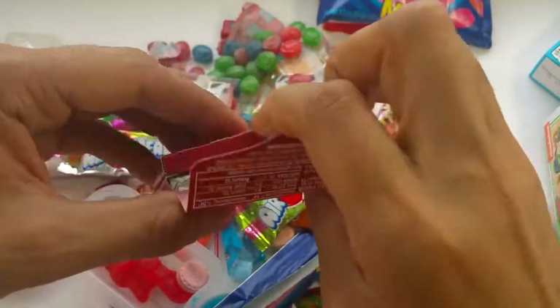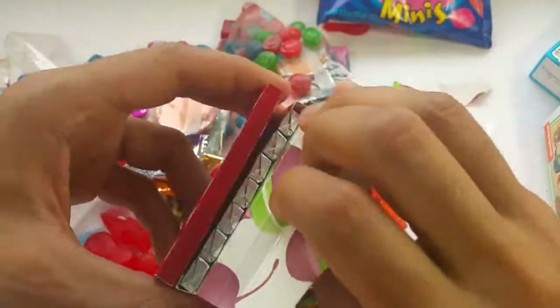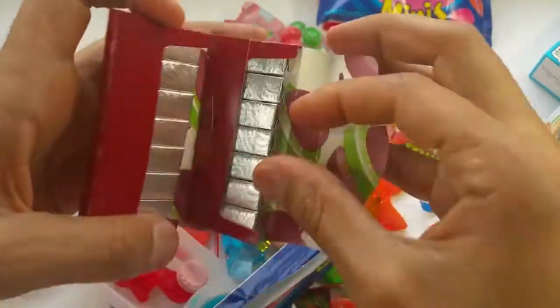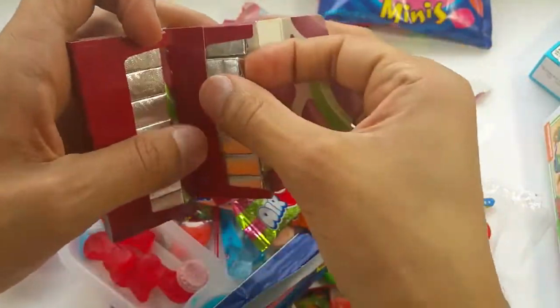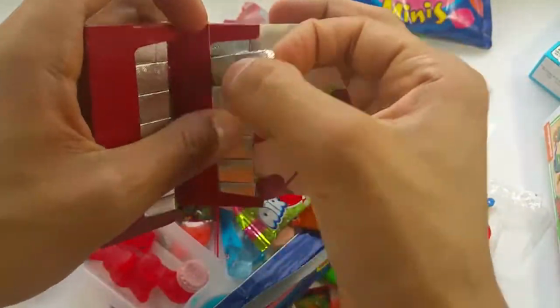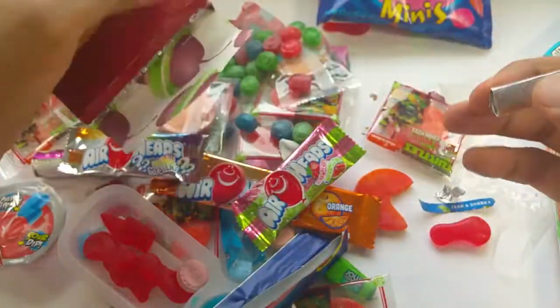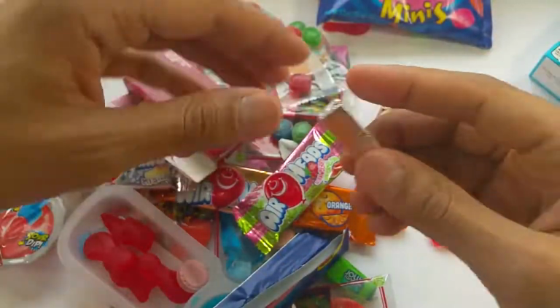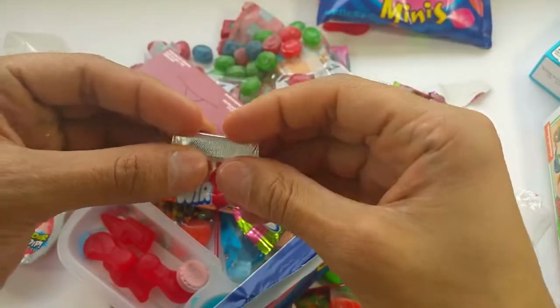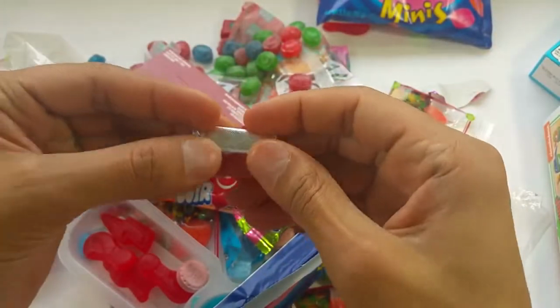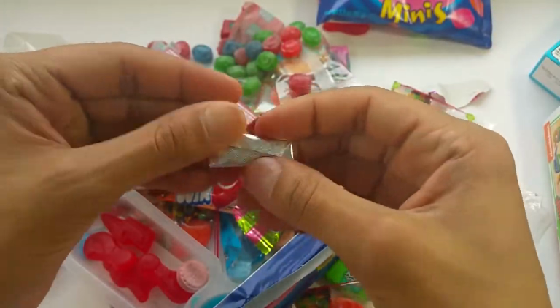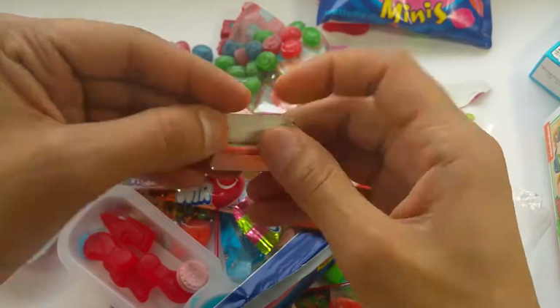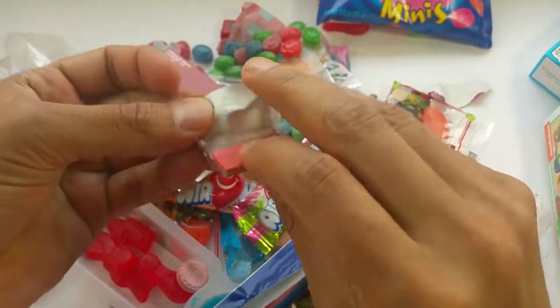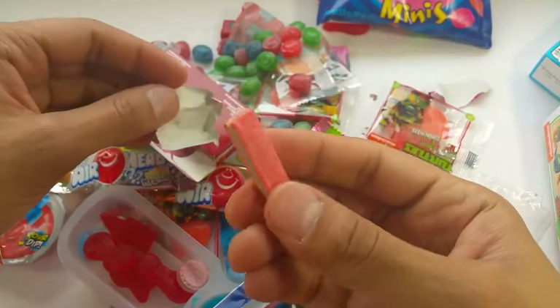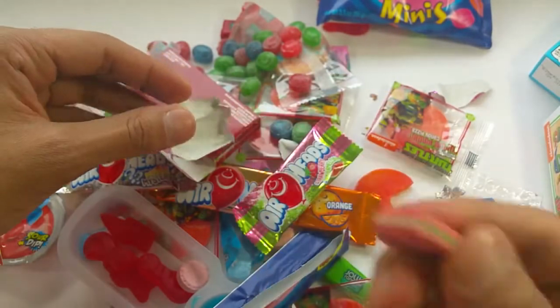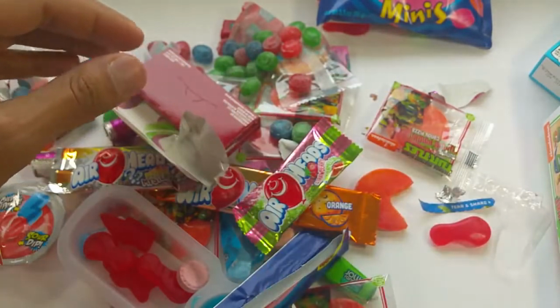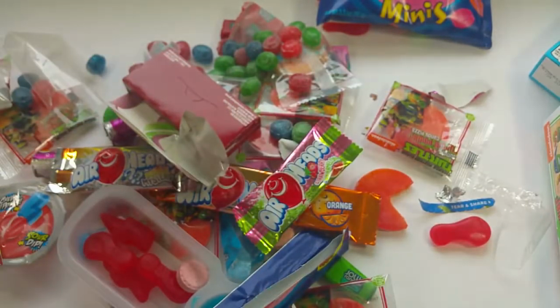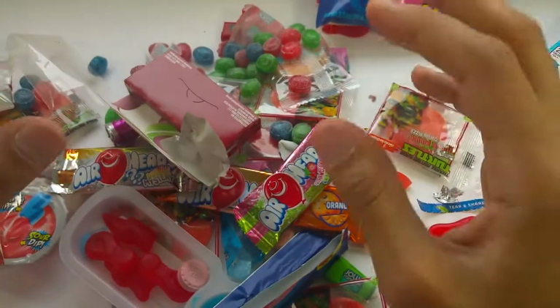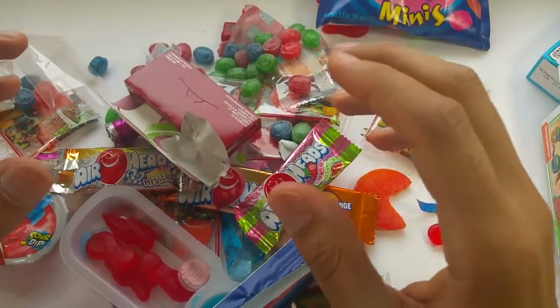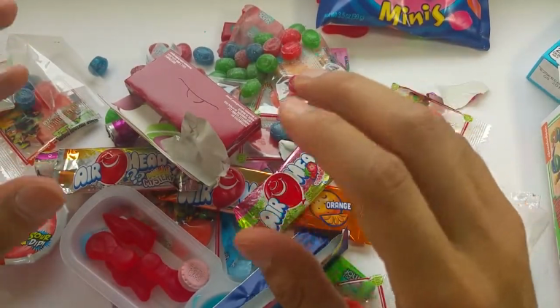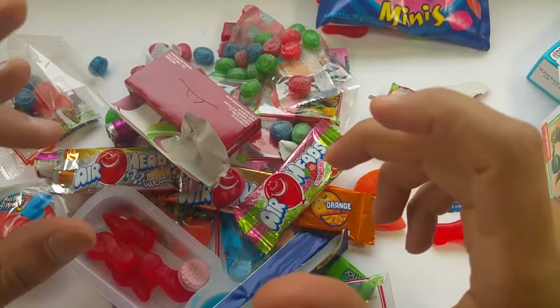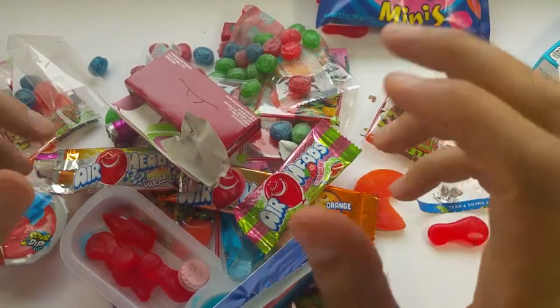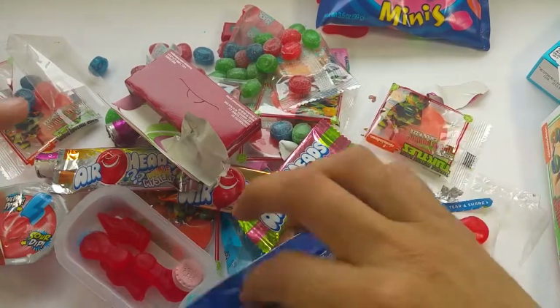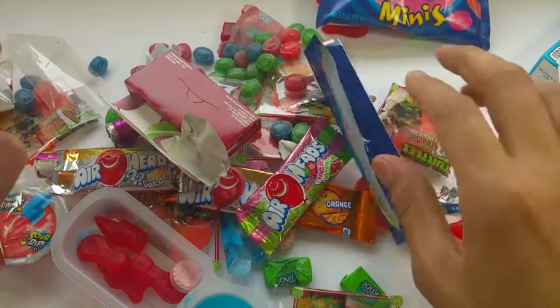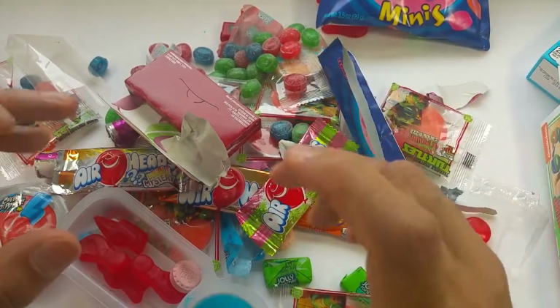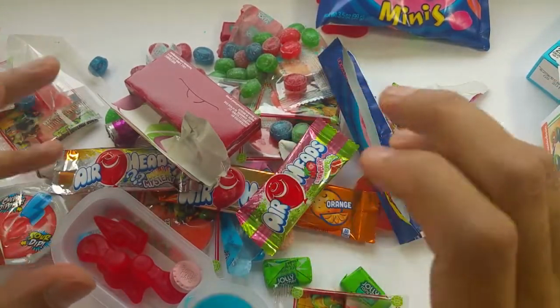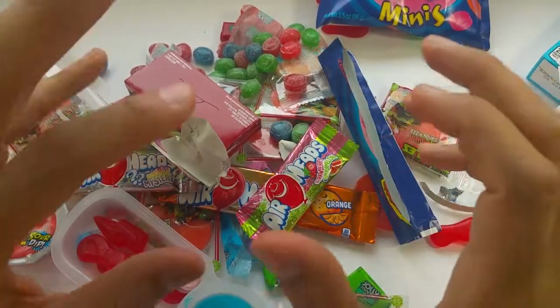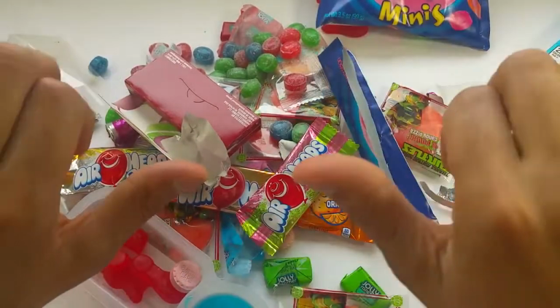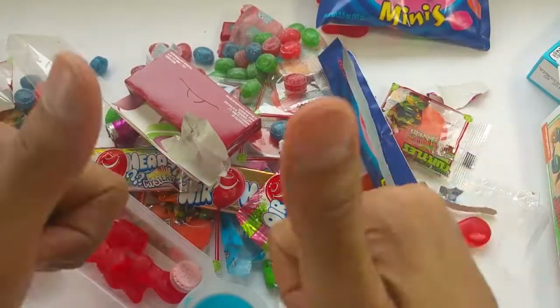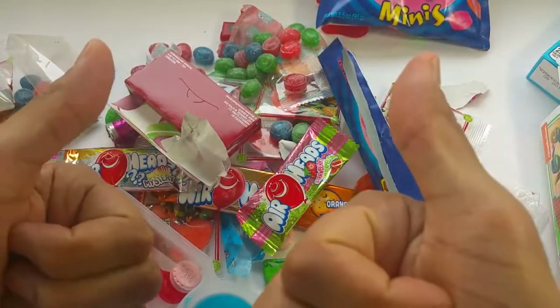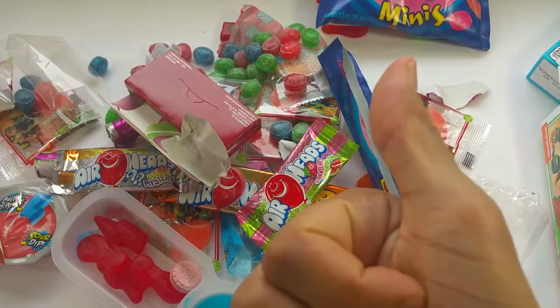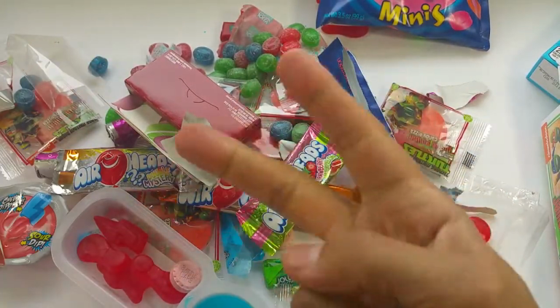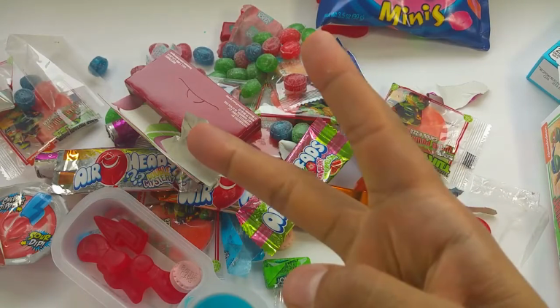Let's try this for our gums and our teeth. Yummy yummy. That's it for today. Thank you for watching my yummy episode of a lot of candies. Please subscribe and give me a big thumbs up. Have a nice day. Peace.